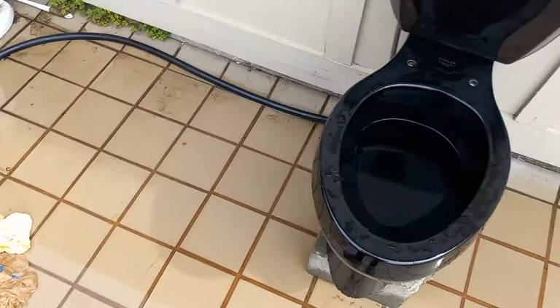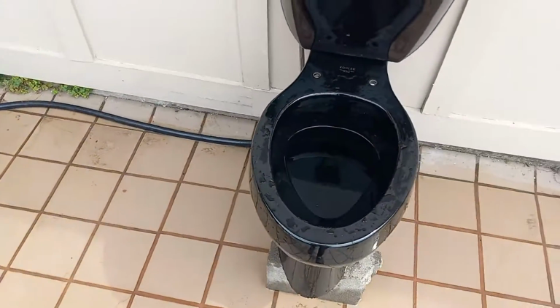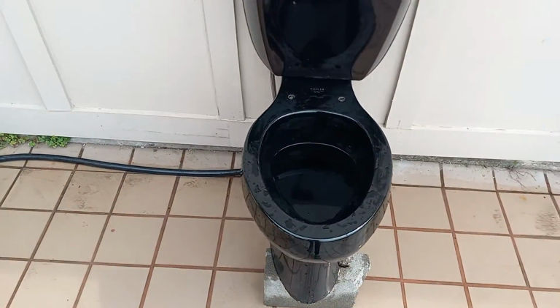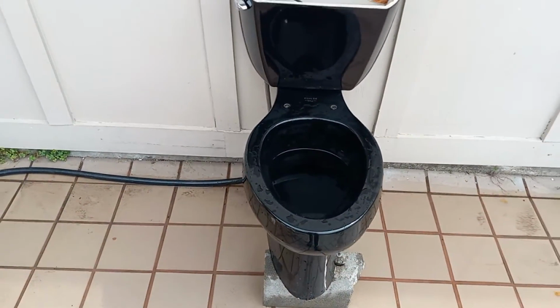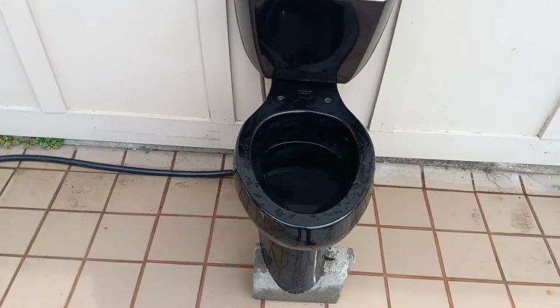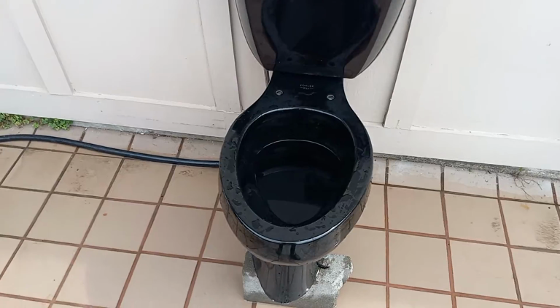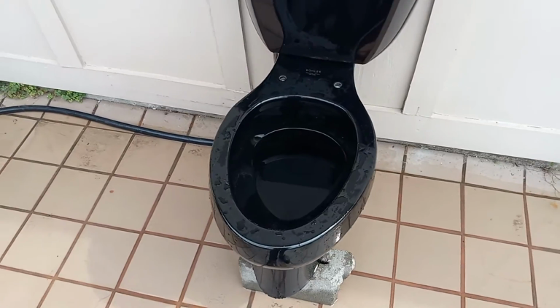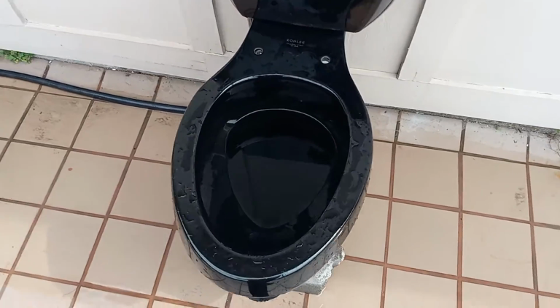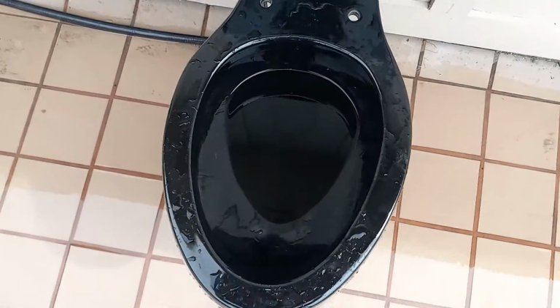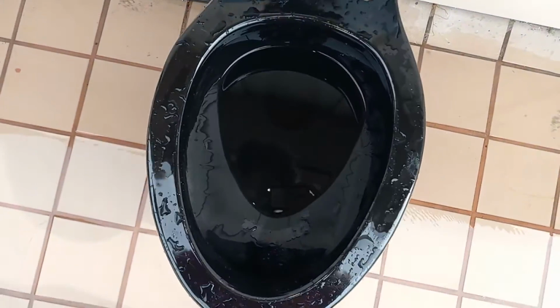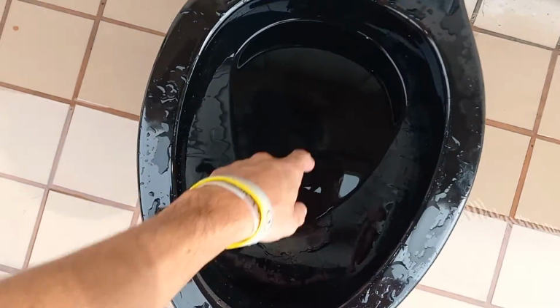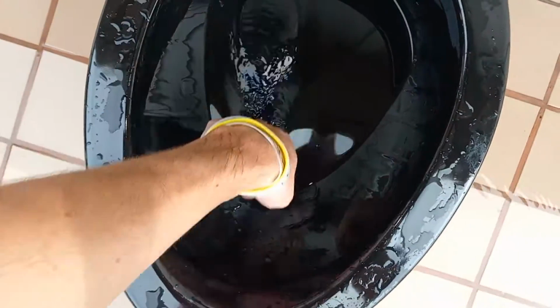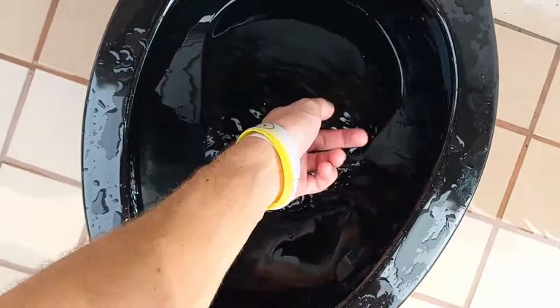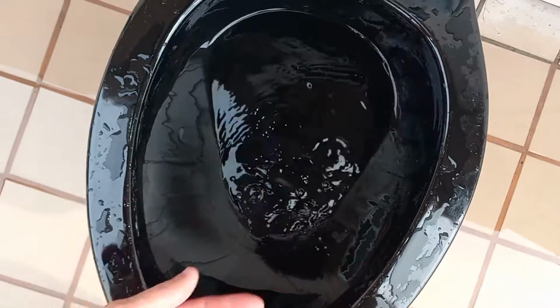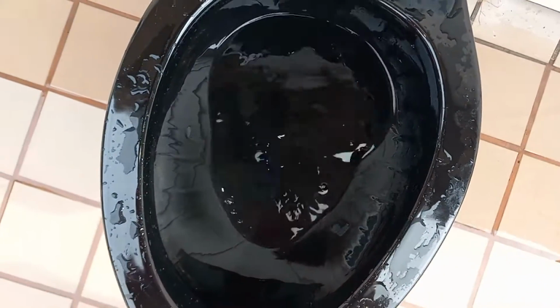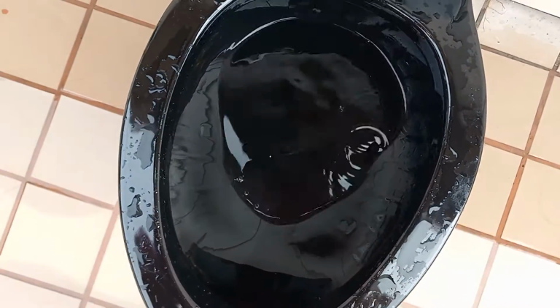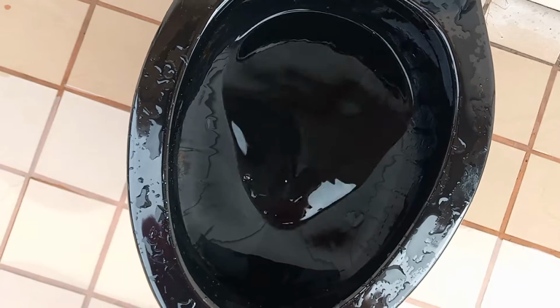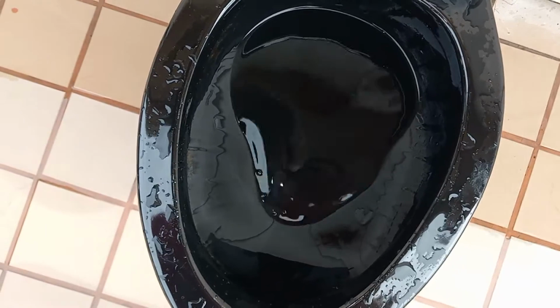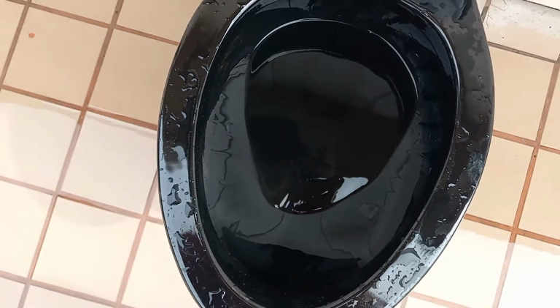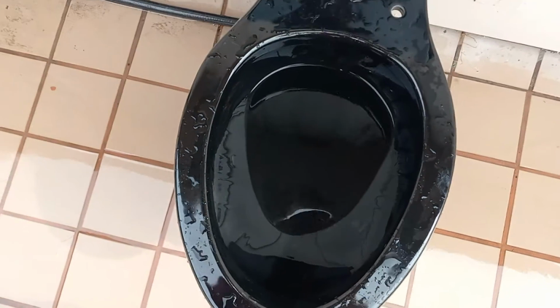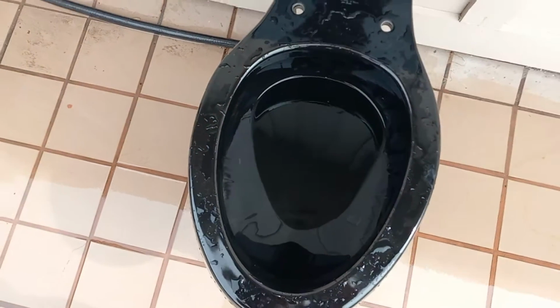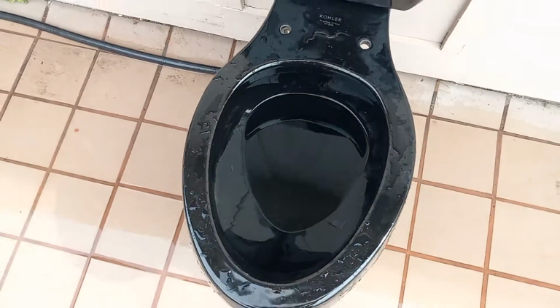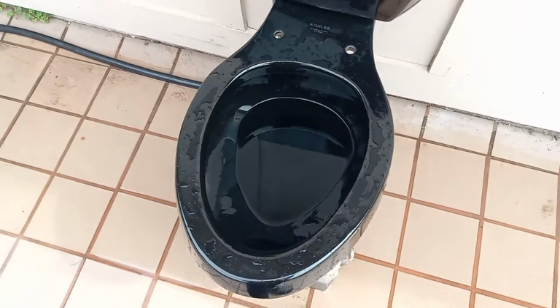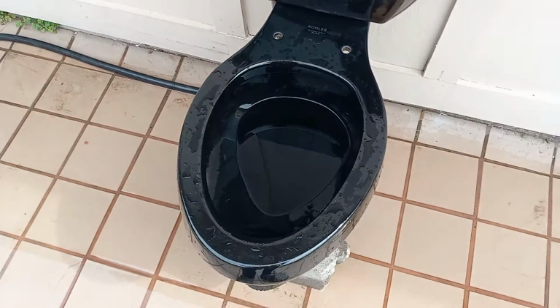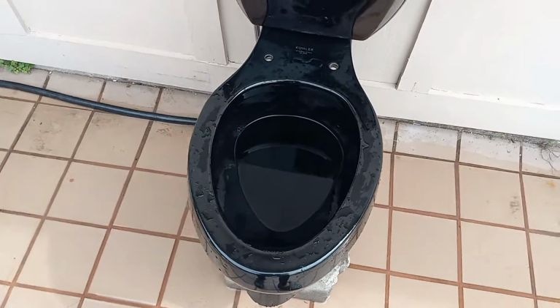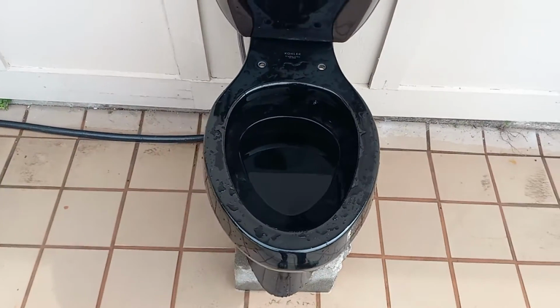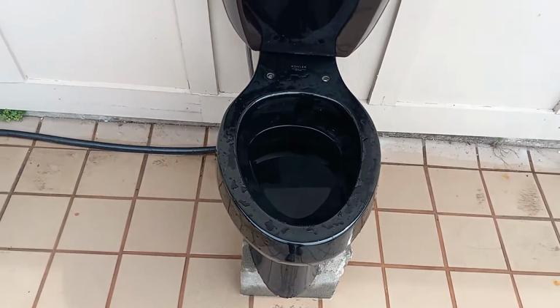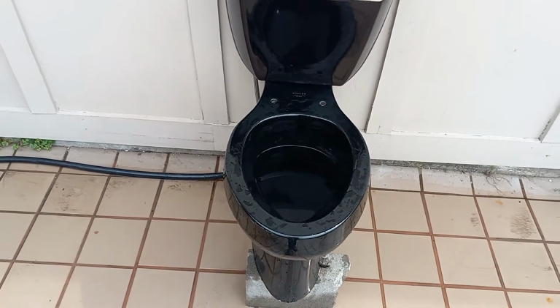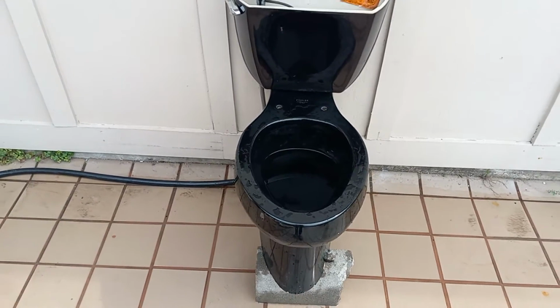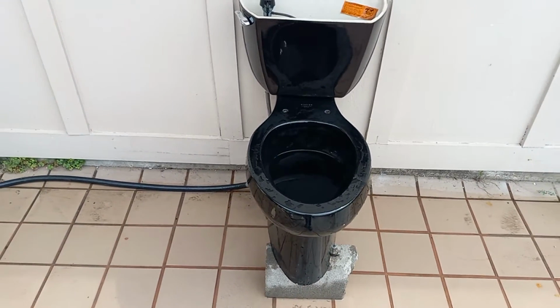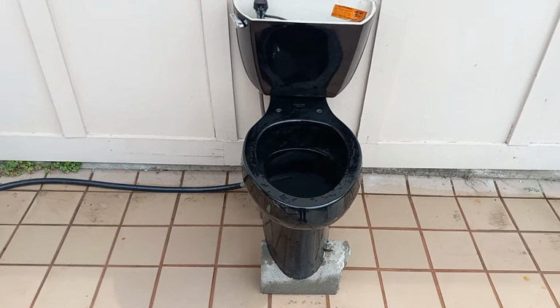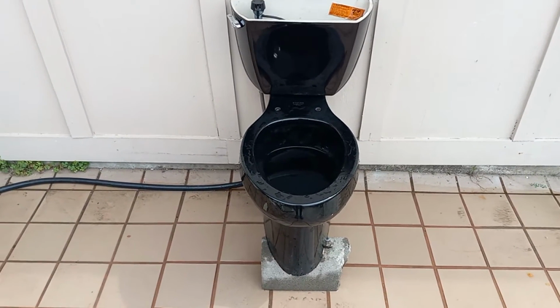There will be no dirt test on this toilet, because even if it leaves some behind you won't be able to see it — I mean, it's a black toilet. Sorry about that, no dirt test. But this did well, honestly. I like it.